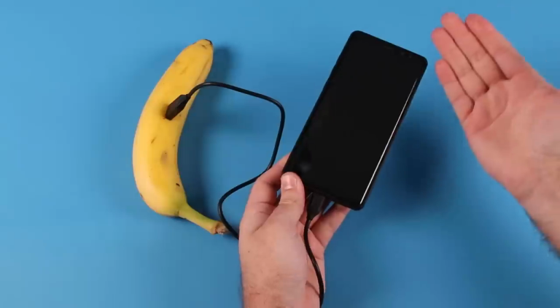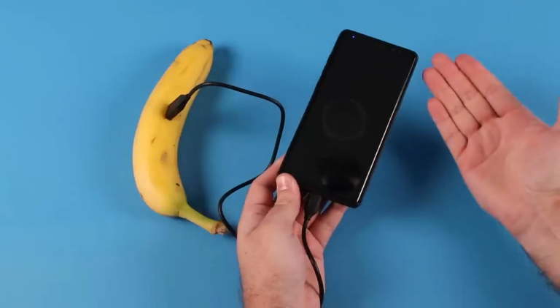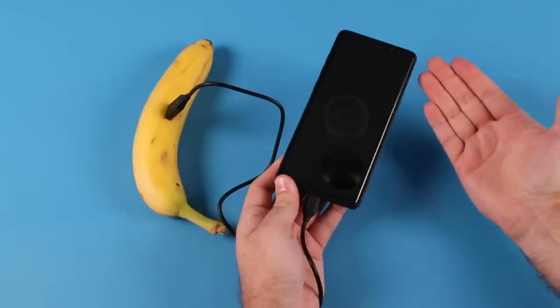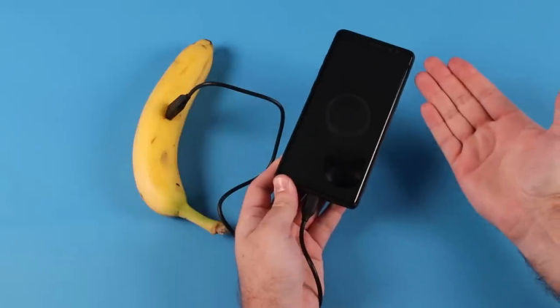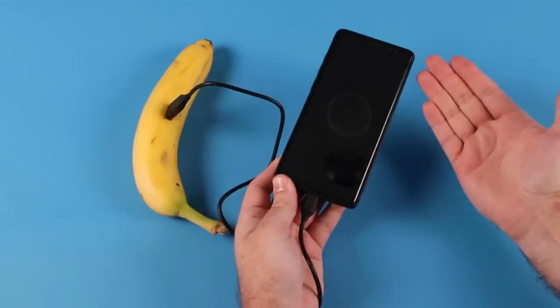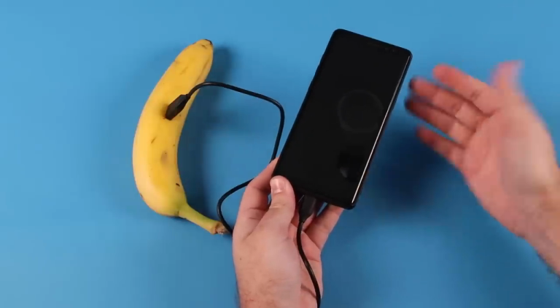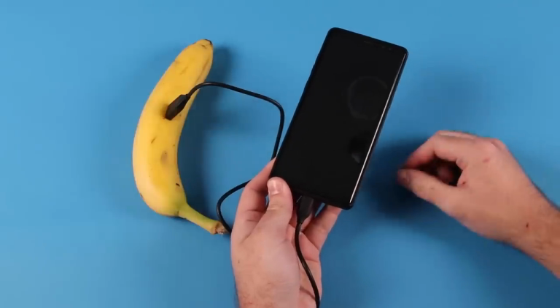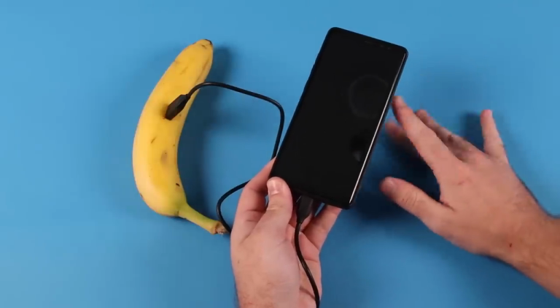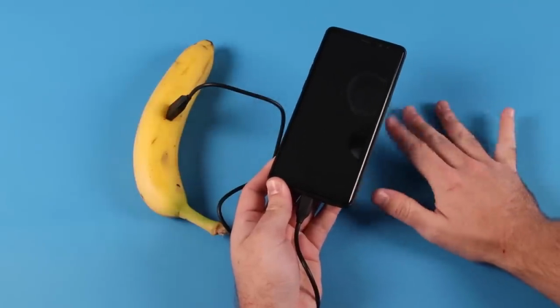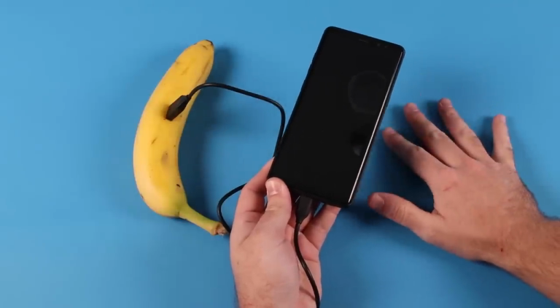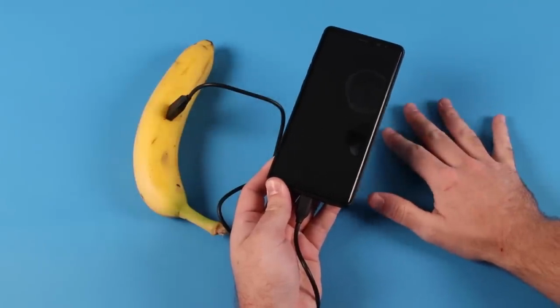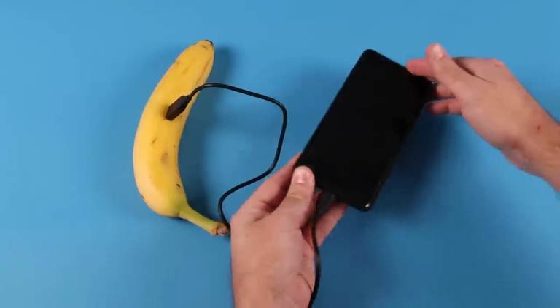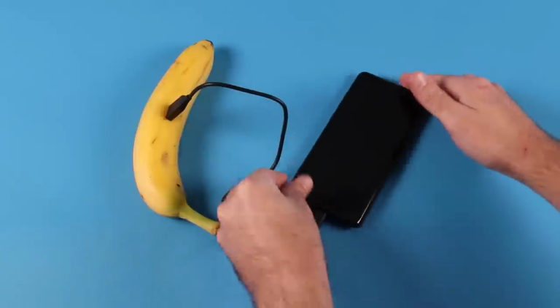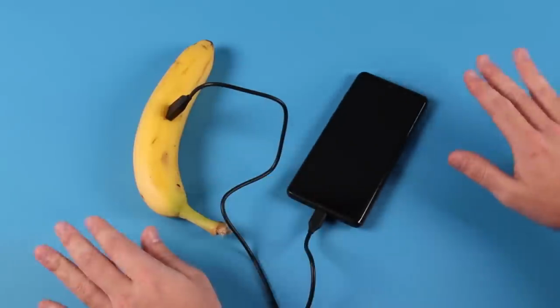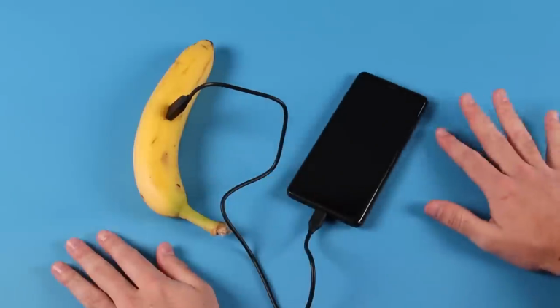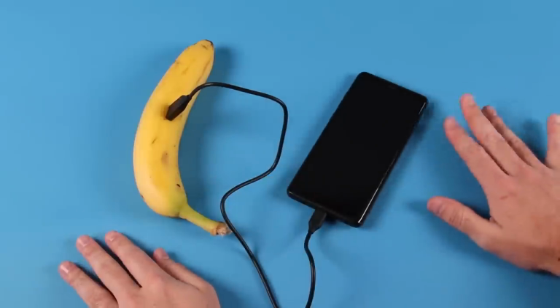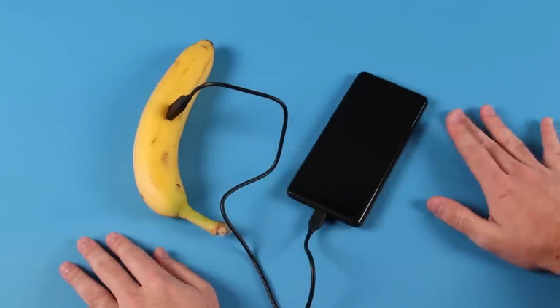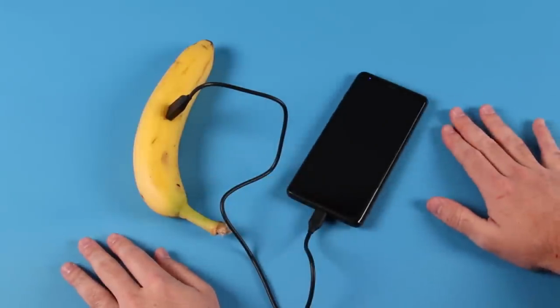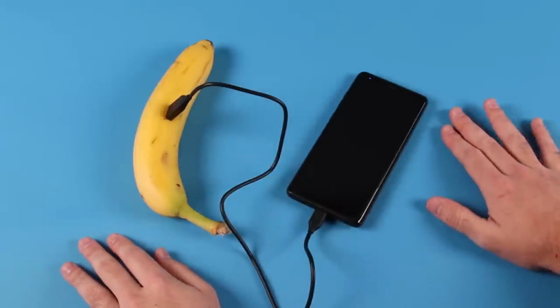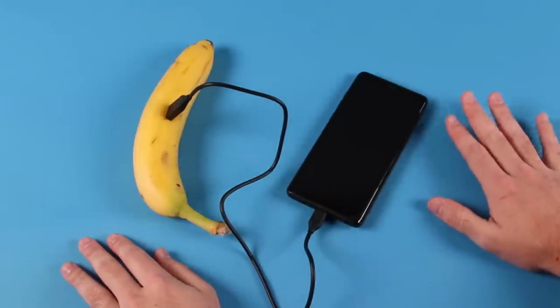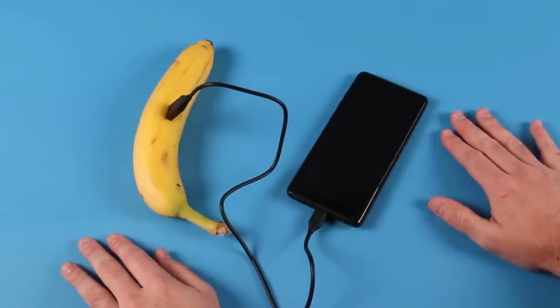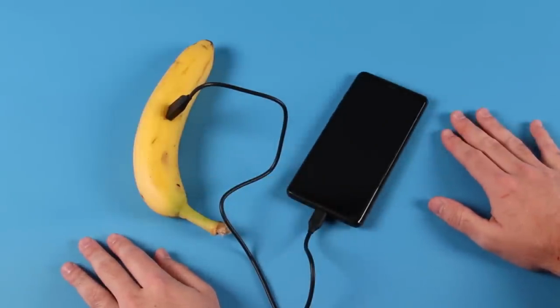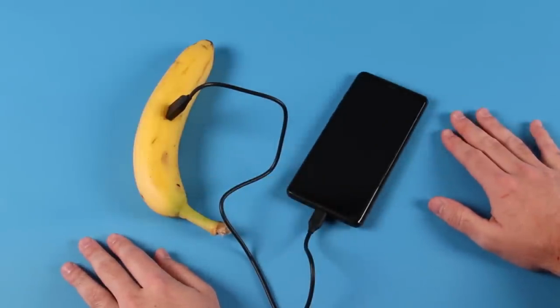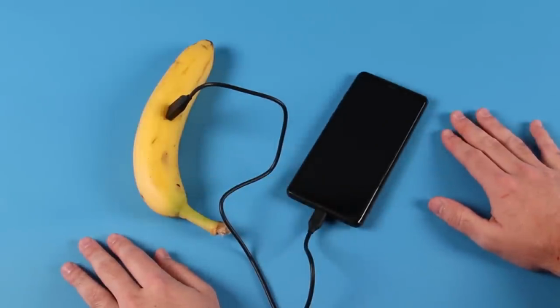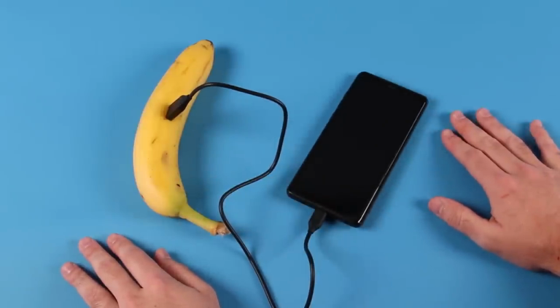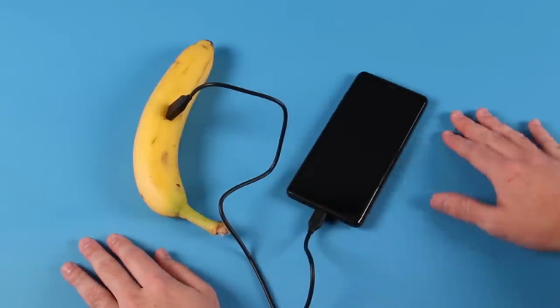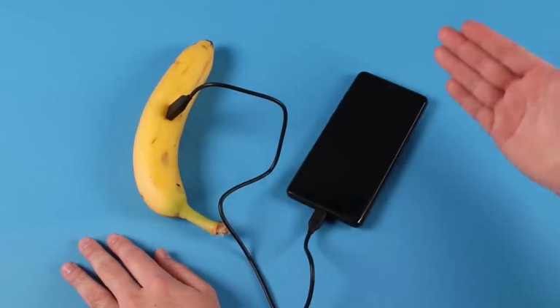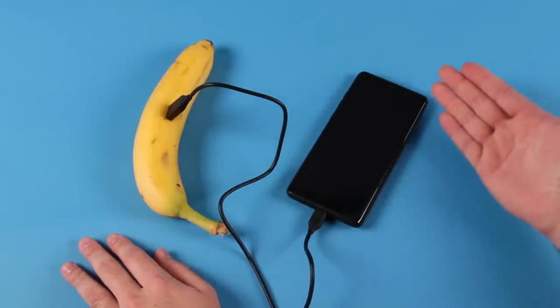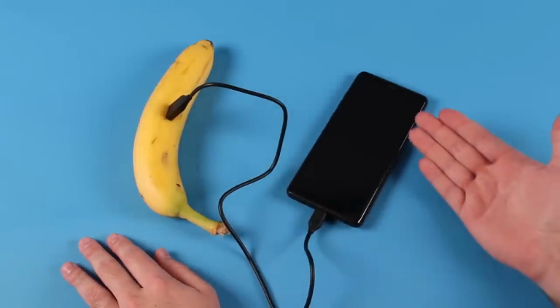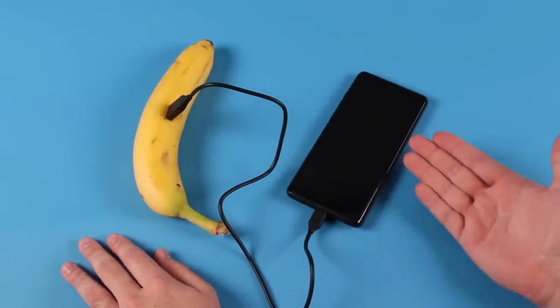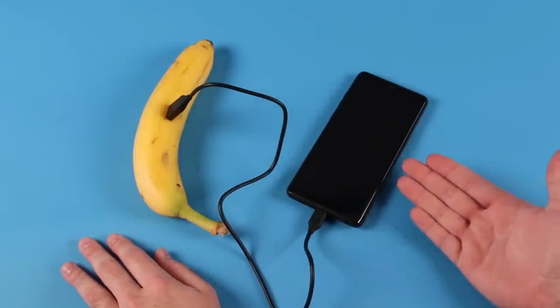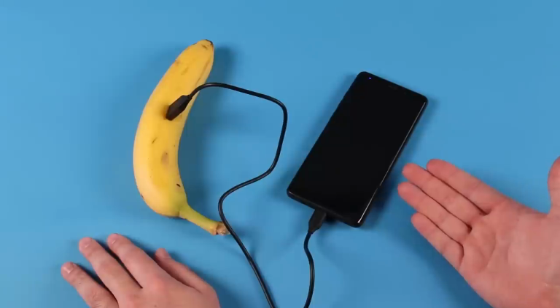Just stick your charge cord into the banana and your phone will come back to life in no time. Just give it a minute or two. Sometimes it may take a few years to kick in, but it will eventually.